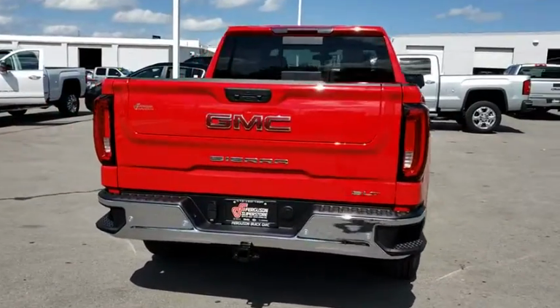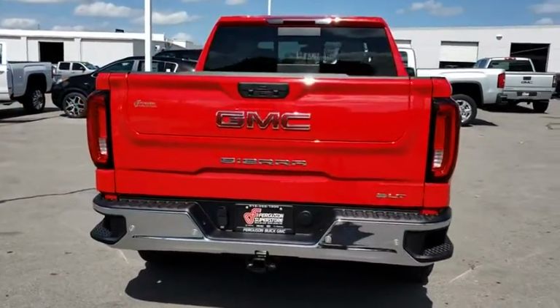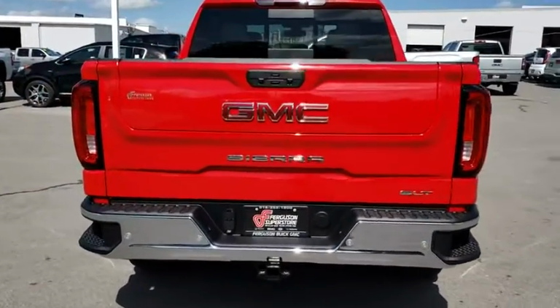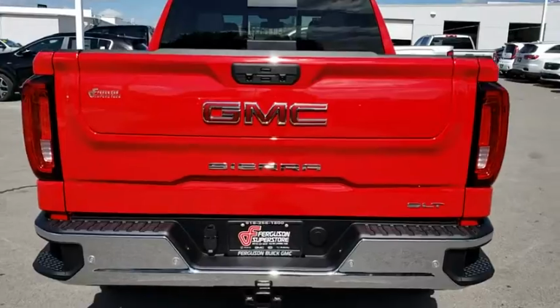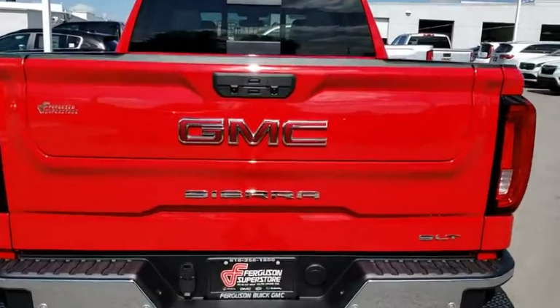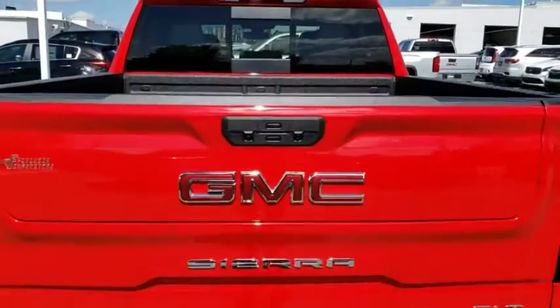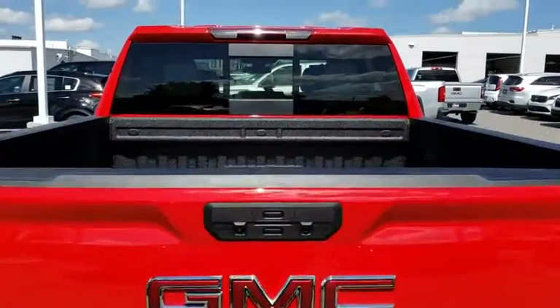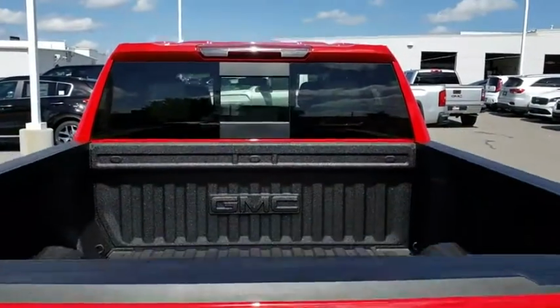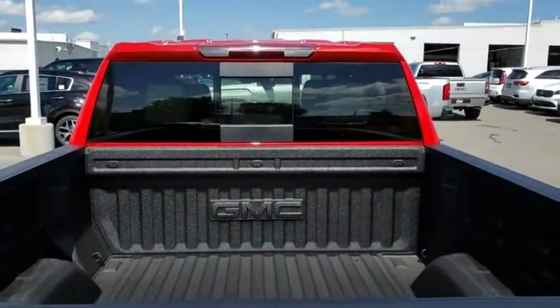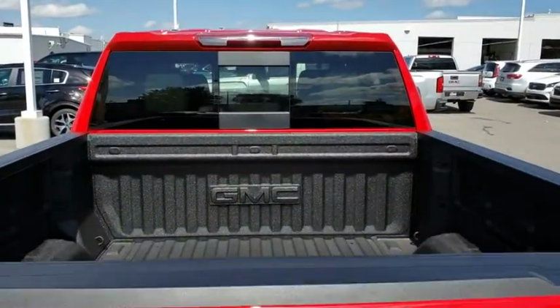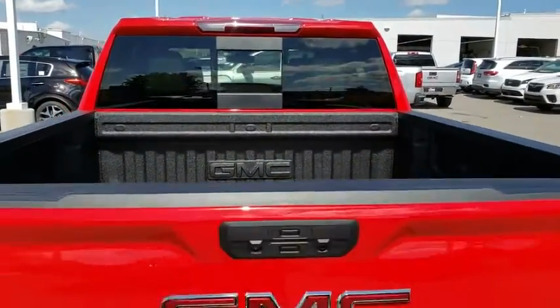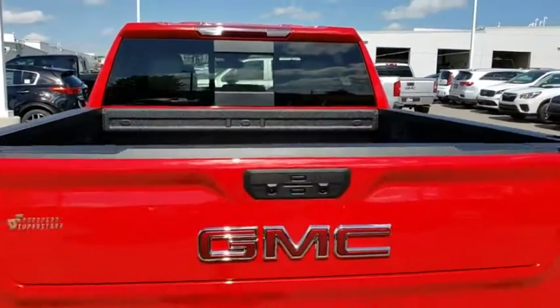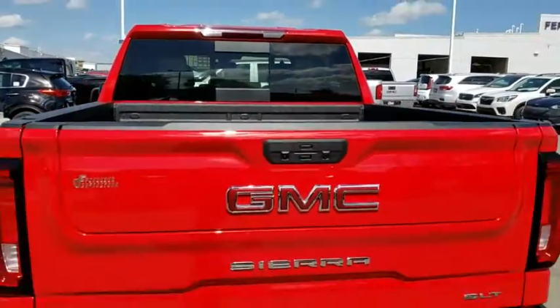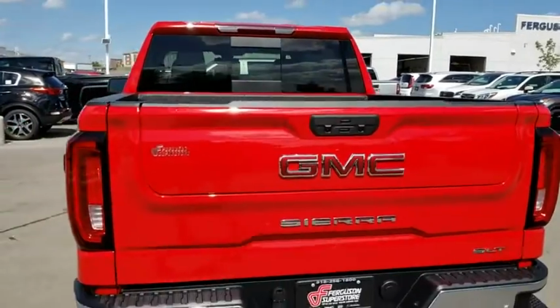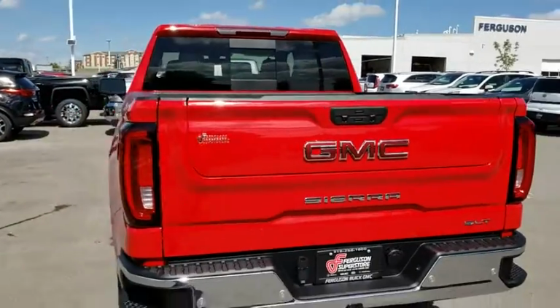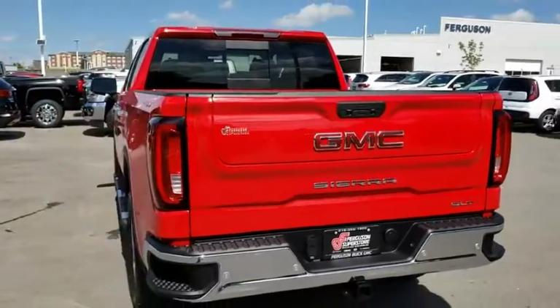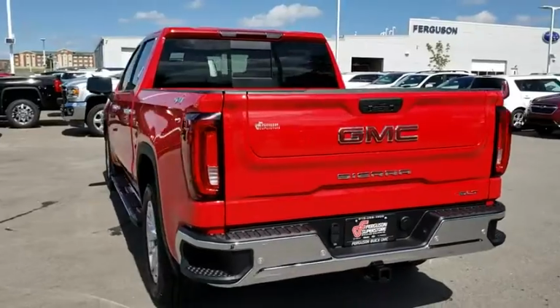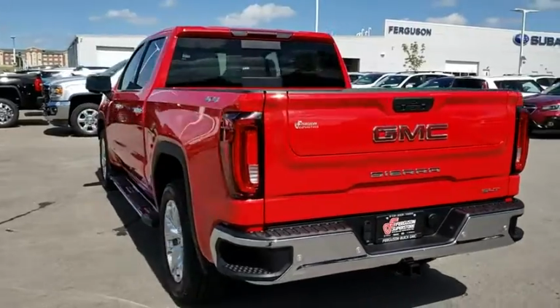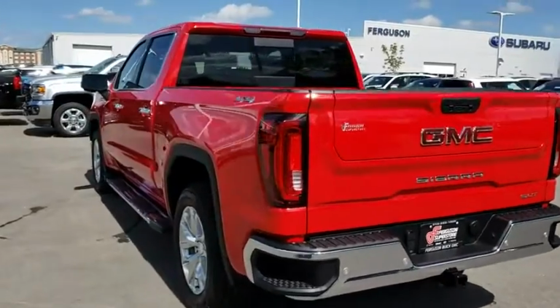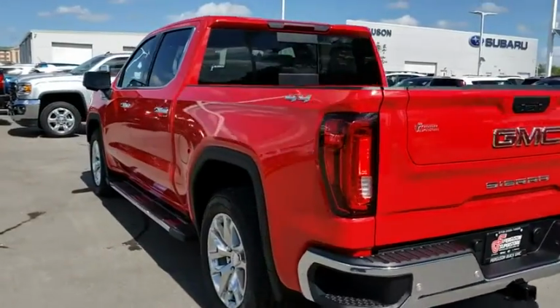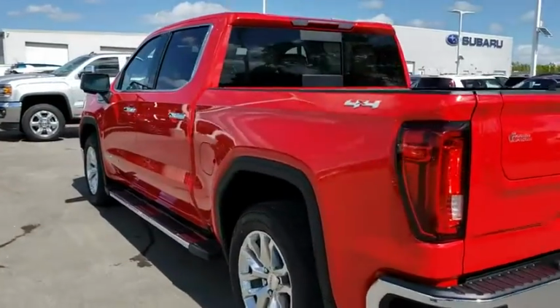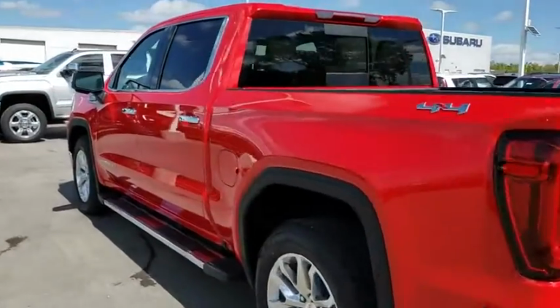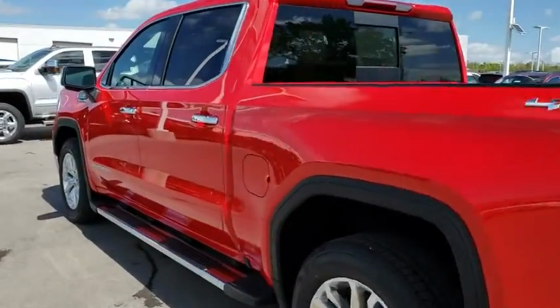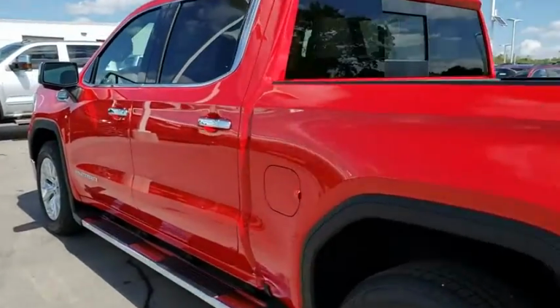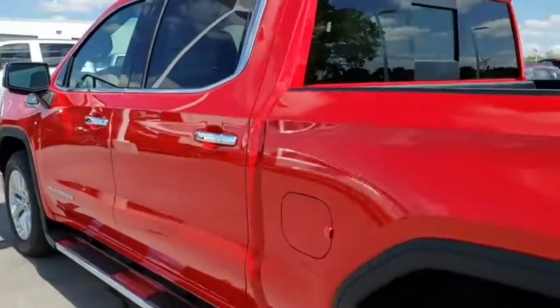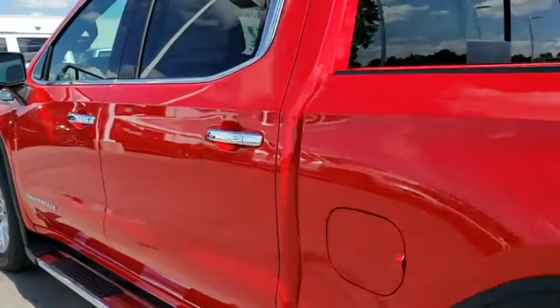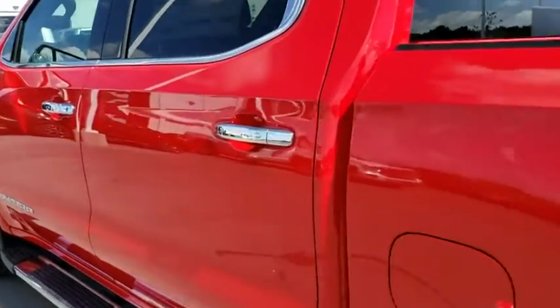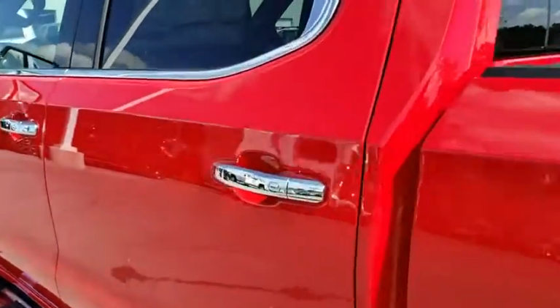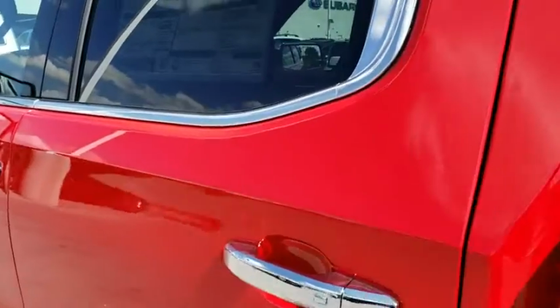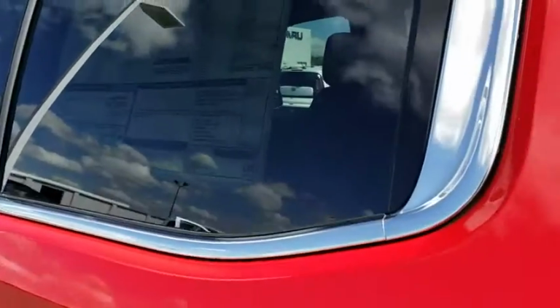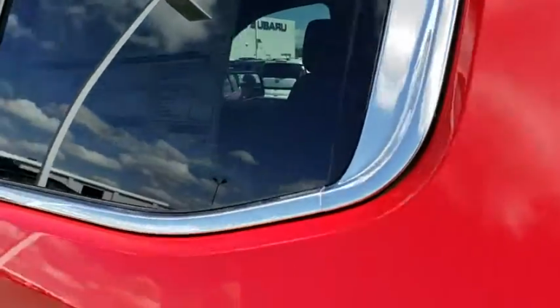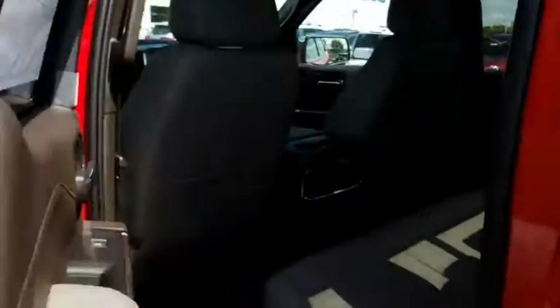Here are some of this vehicle's great options: keyless entry, steering wheel audio controls, stability control, traction control, remote engine start, power passenger seat, anti-lock braking system, and backup camera.